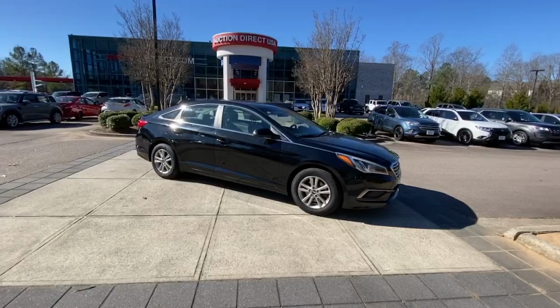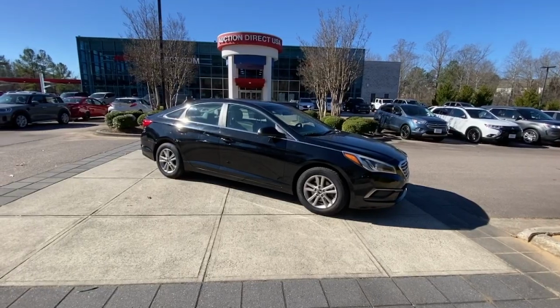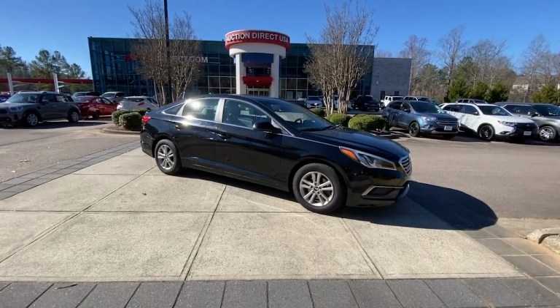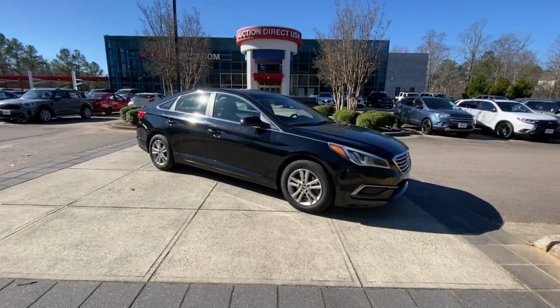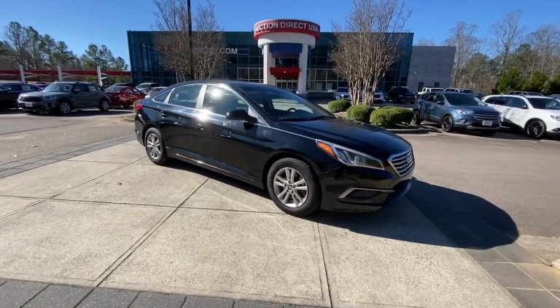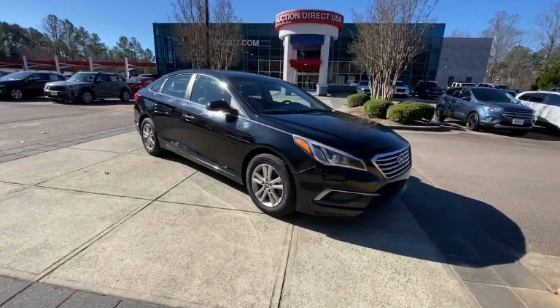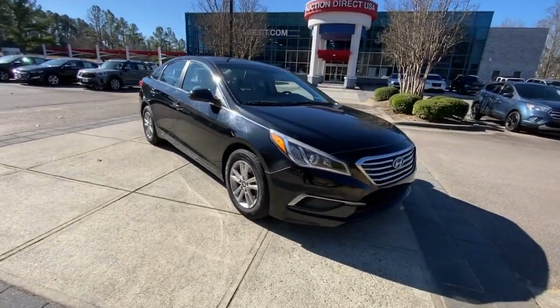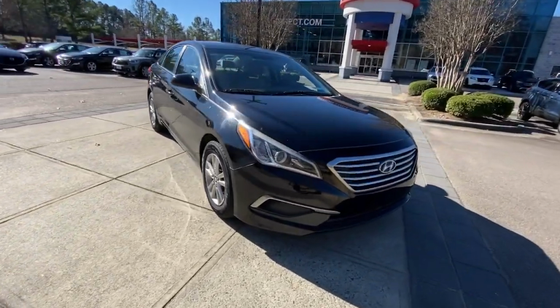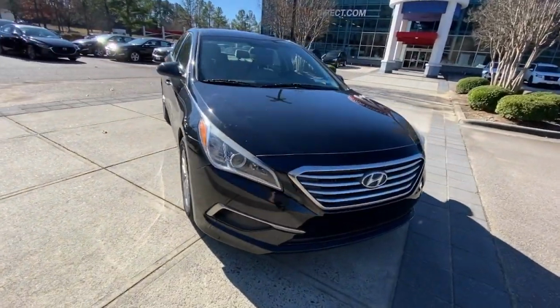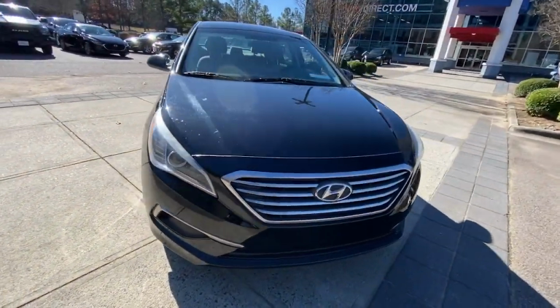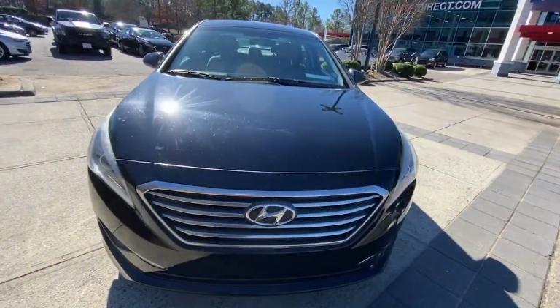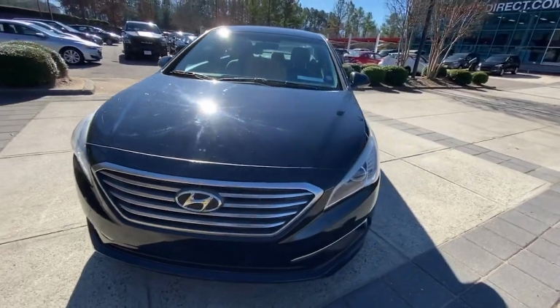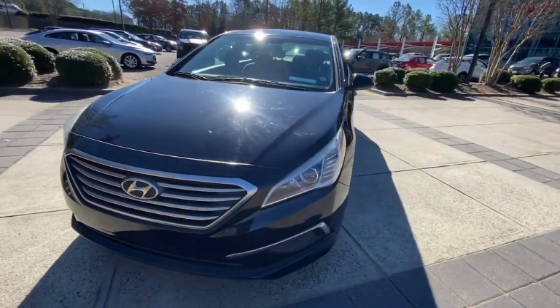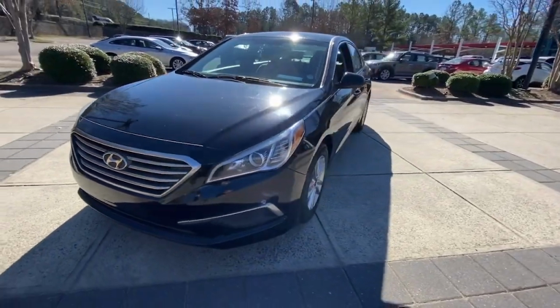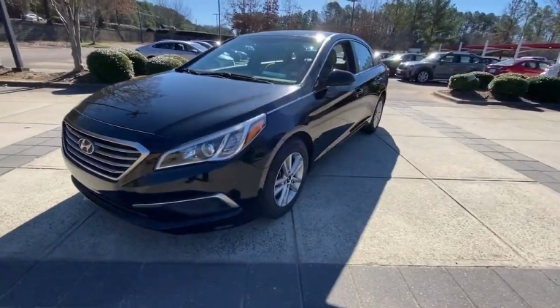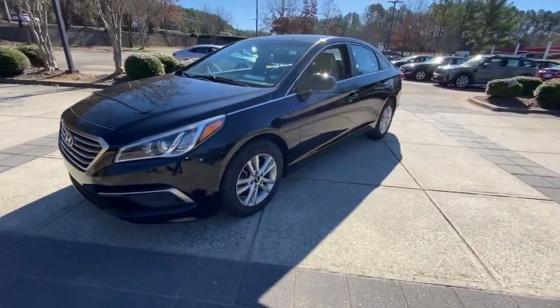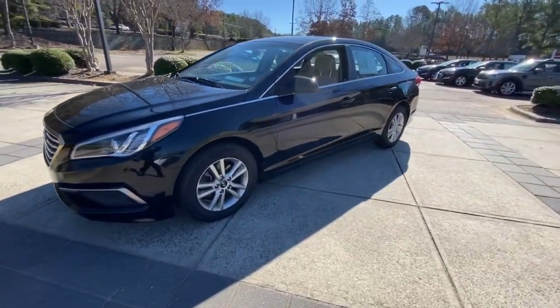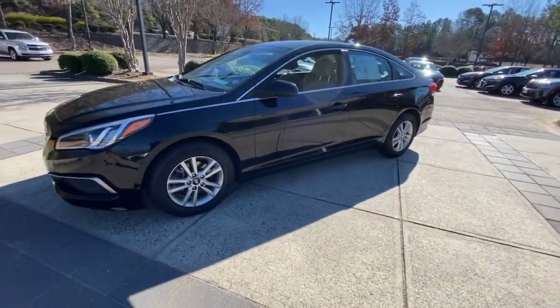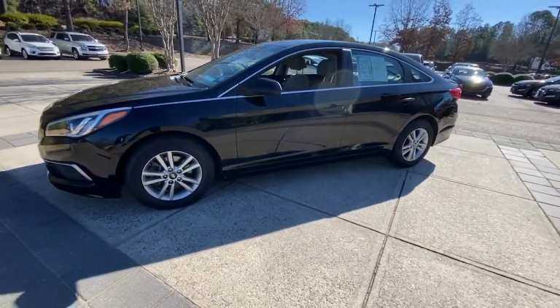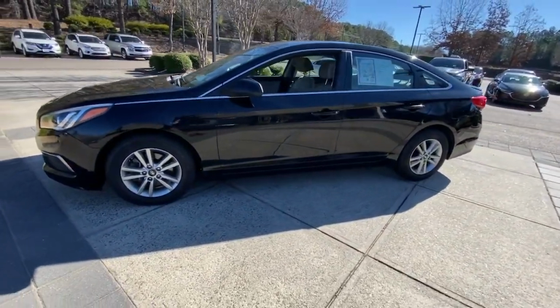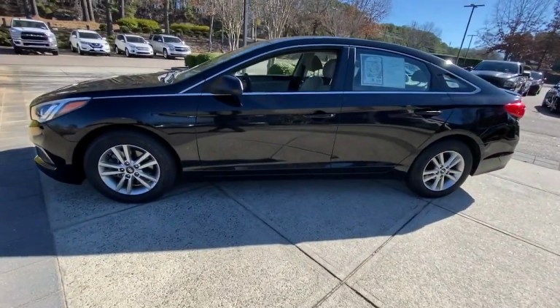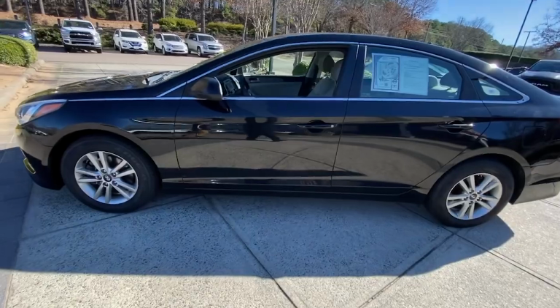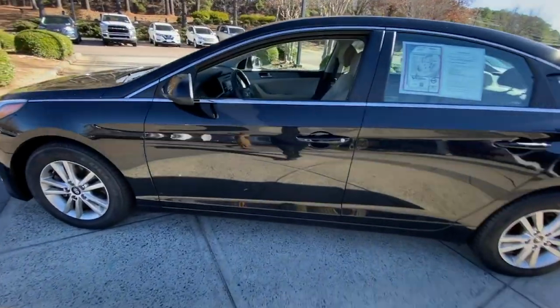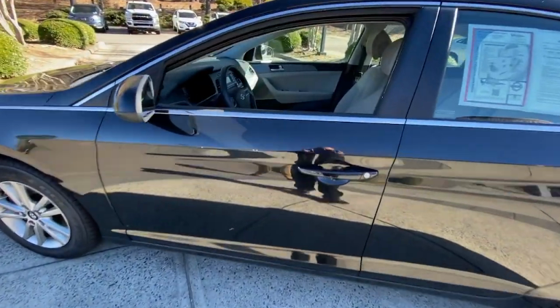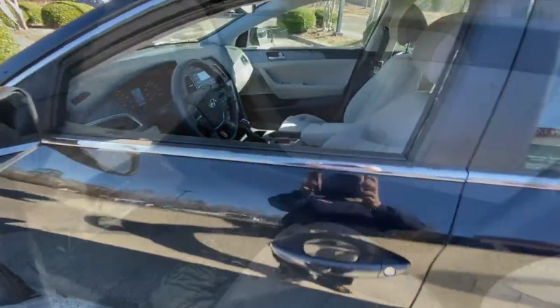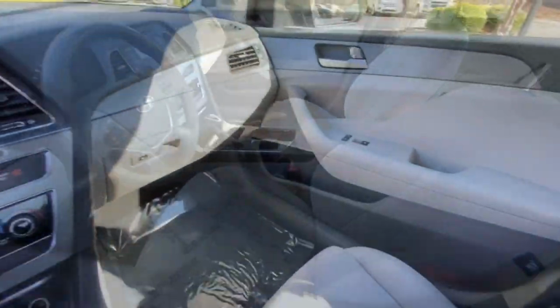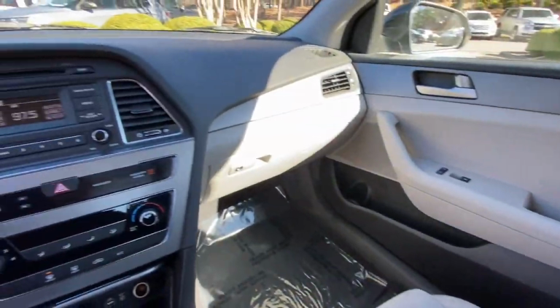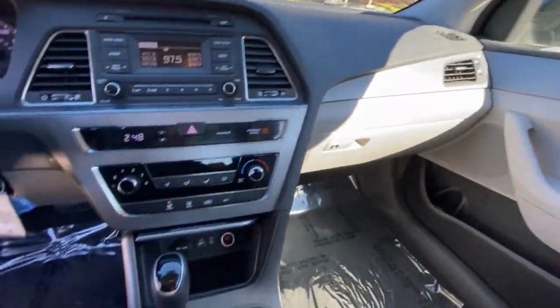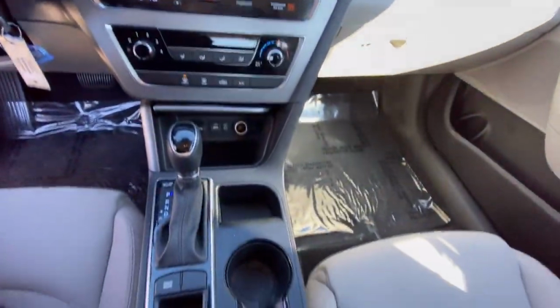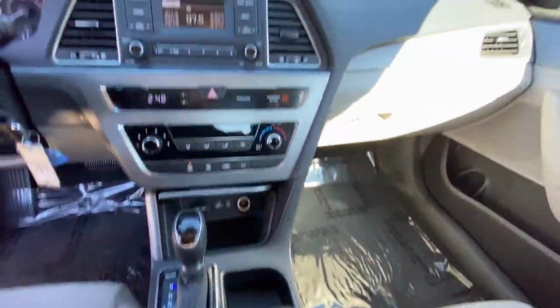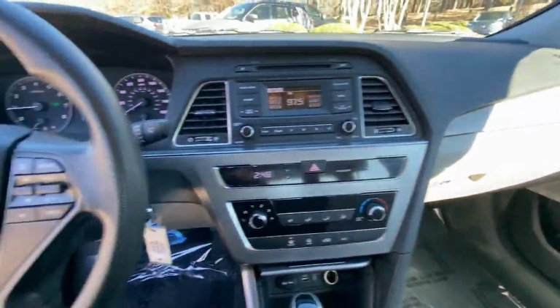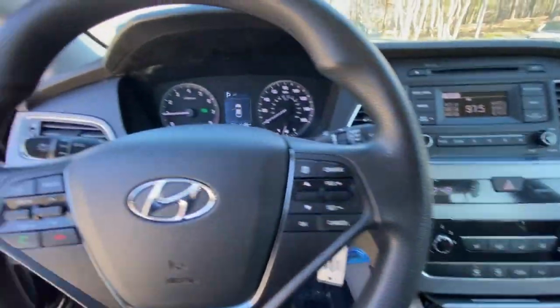Look no further than the 2017 Hyundai Sonata. With less than 110,000 miles on the odometer, this vehicle provides excellent value. This well-built, stylish Sonata delivers the best in family sedan comfort.